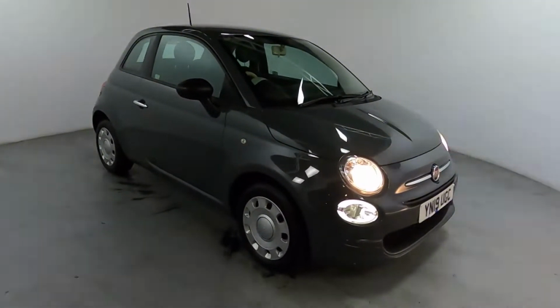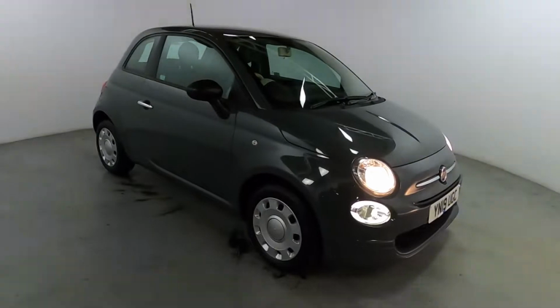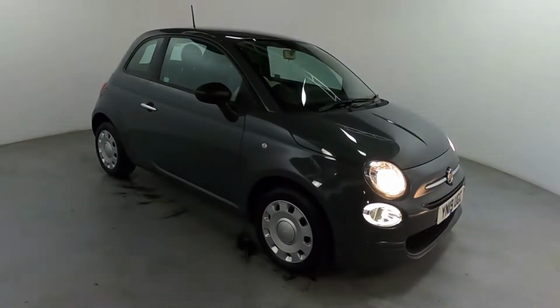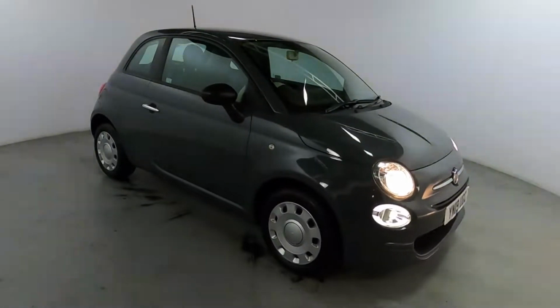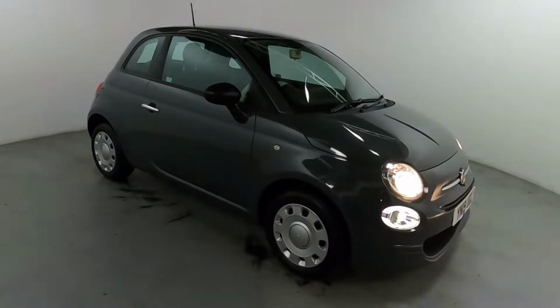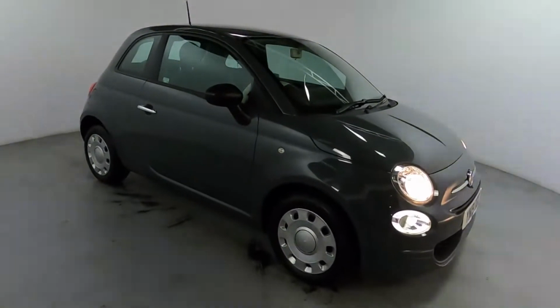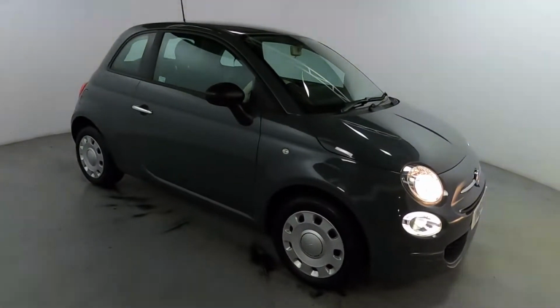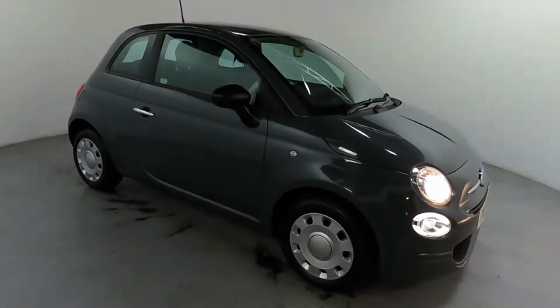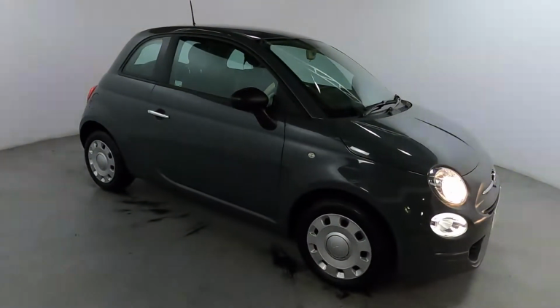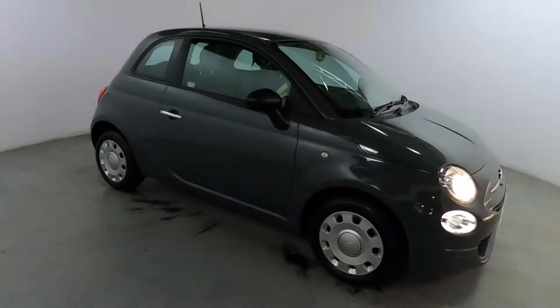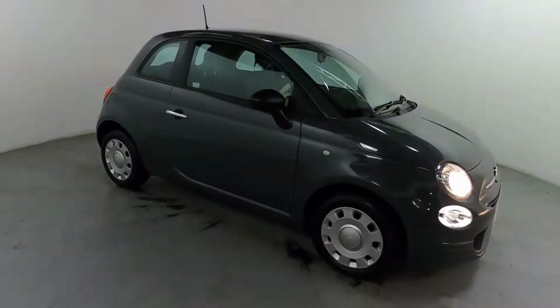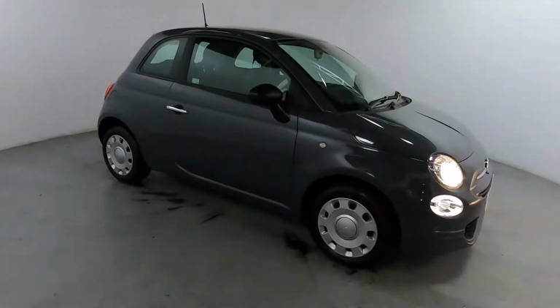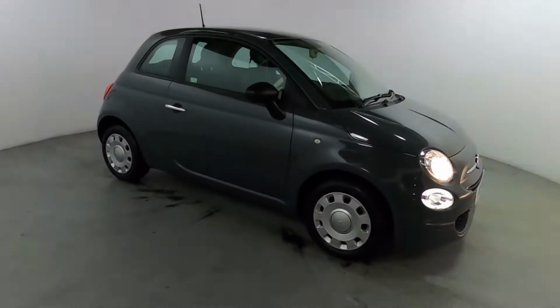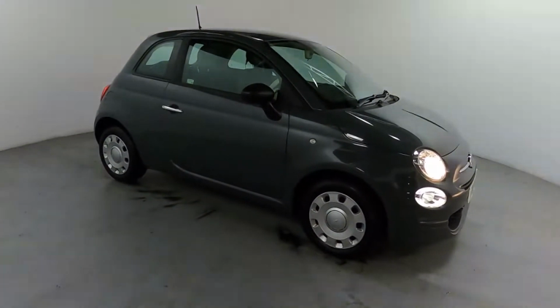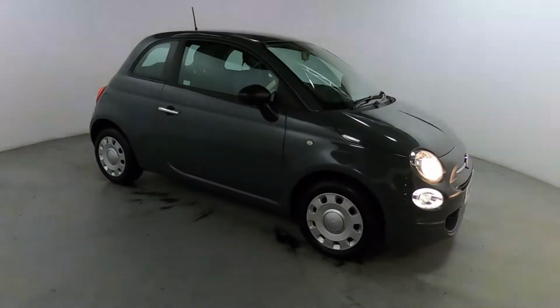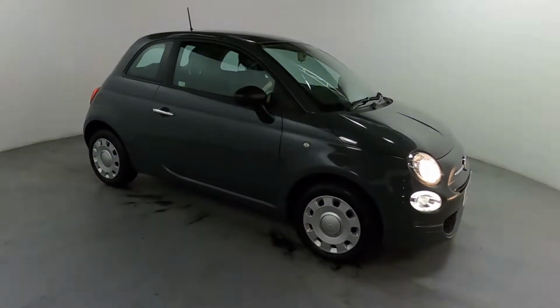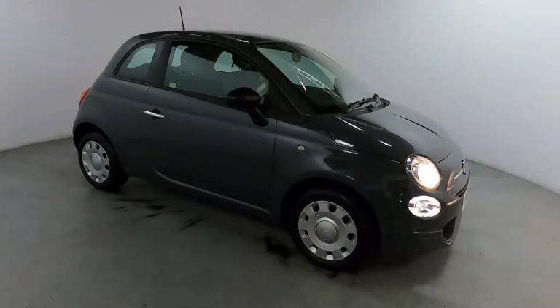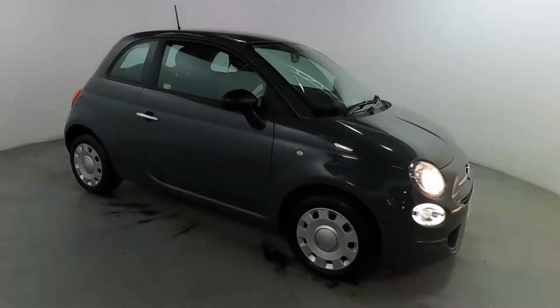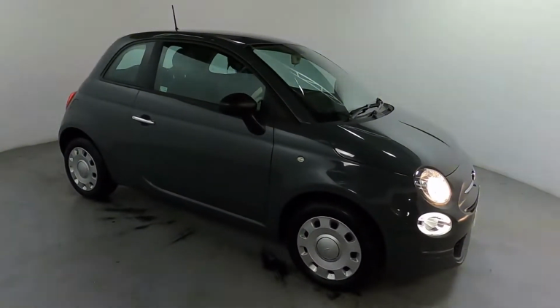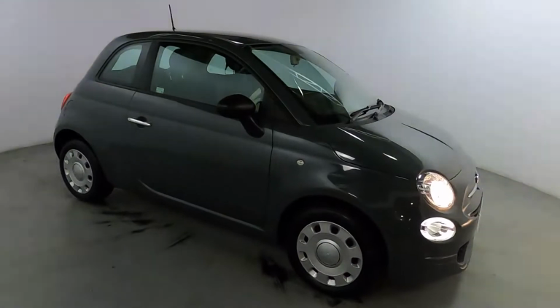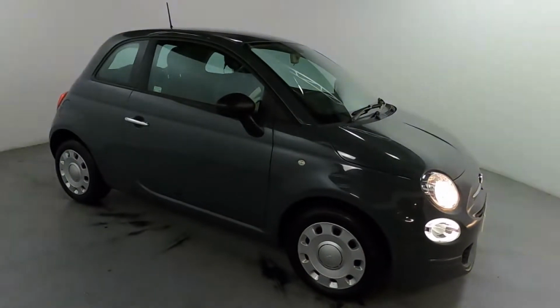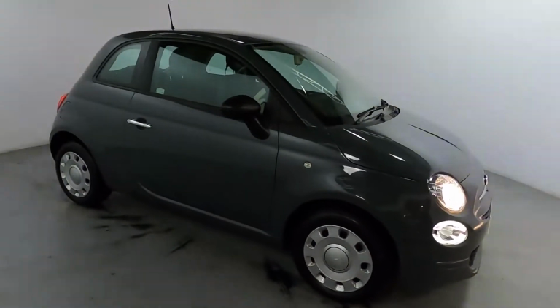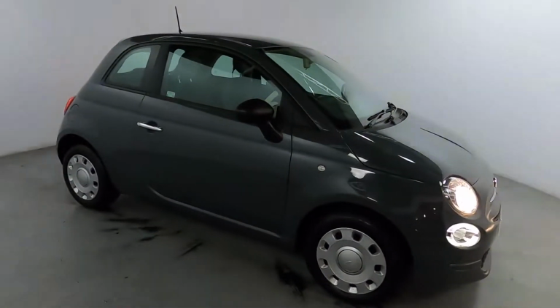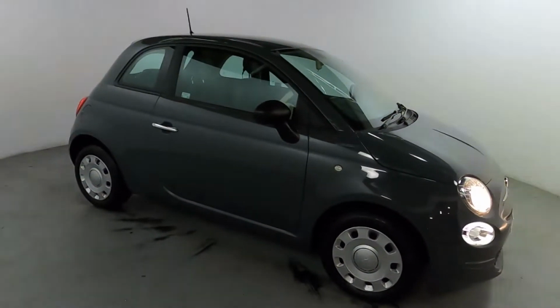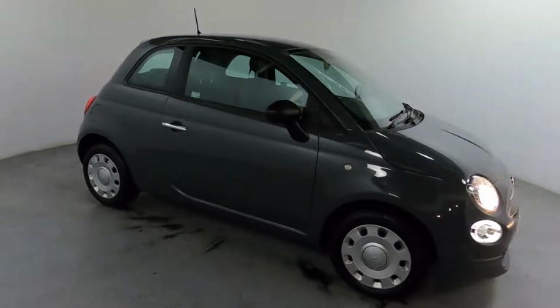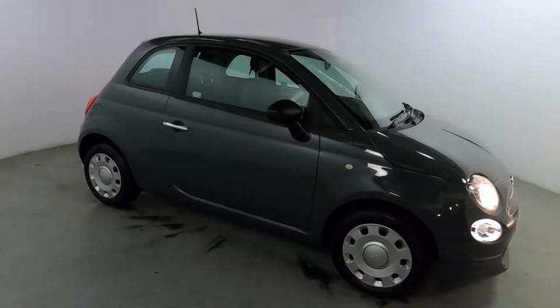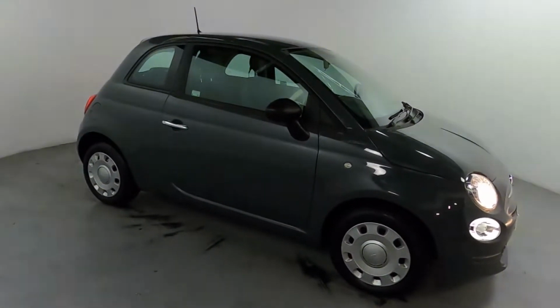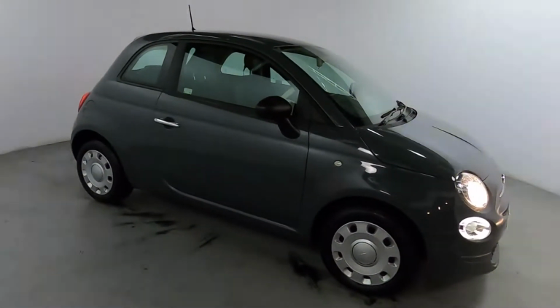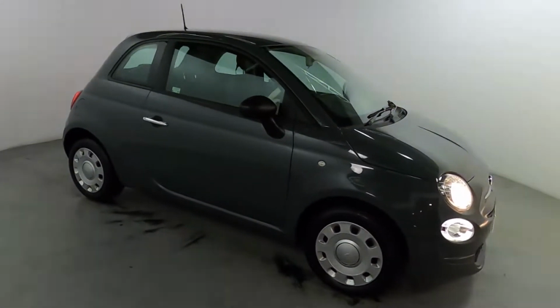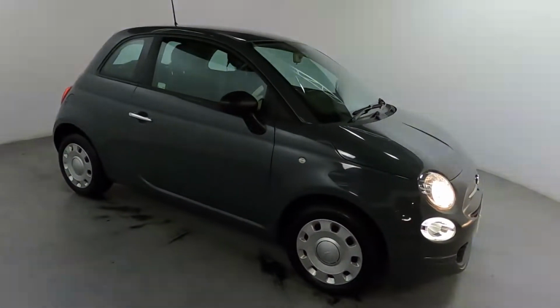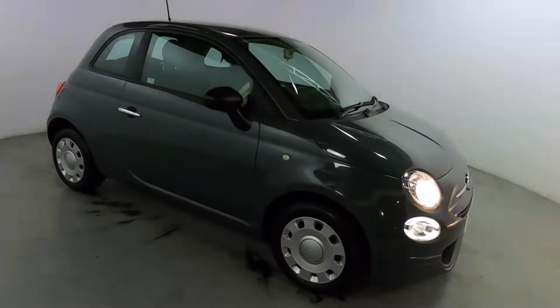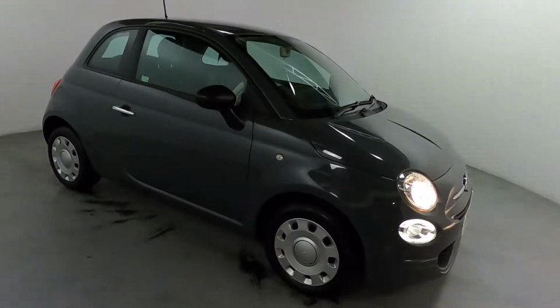That's the perfect little daily driver, especially if you're a first-time driver or doing a lot of tight city driving. It's nice and short and narrow and nice and easy to drive.